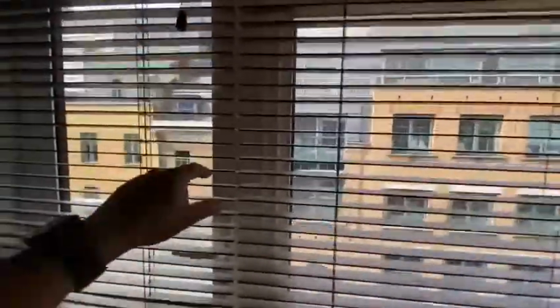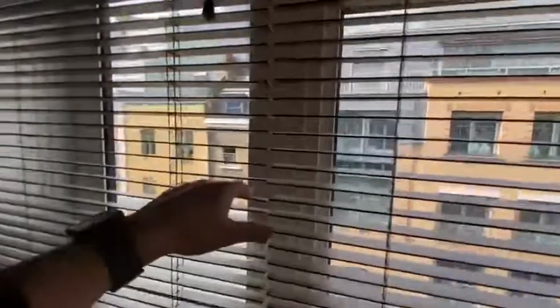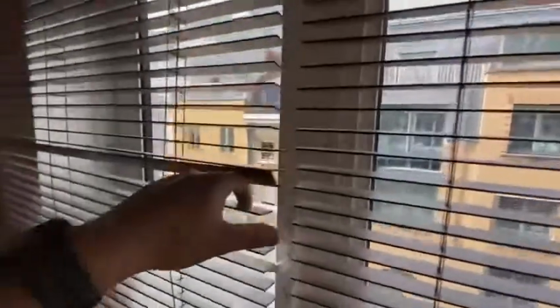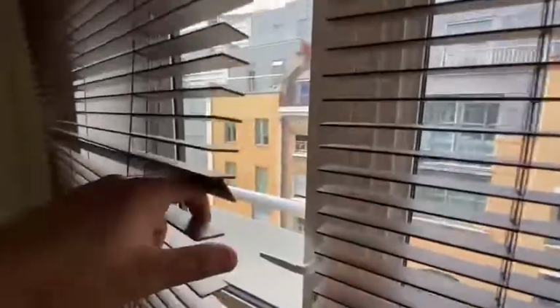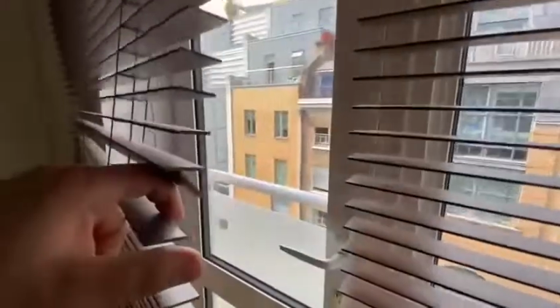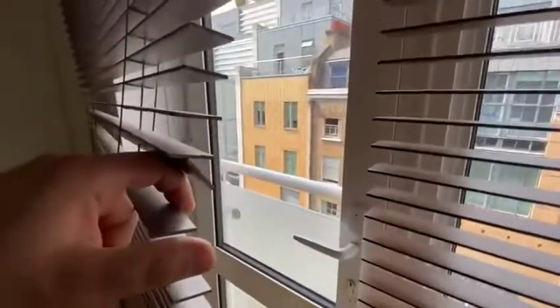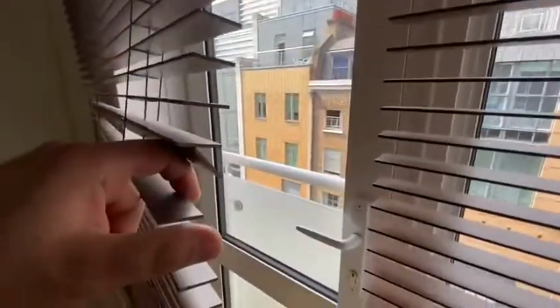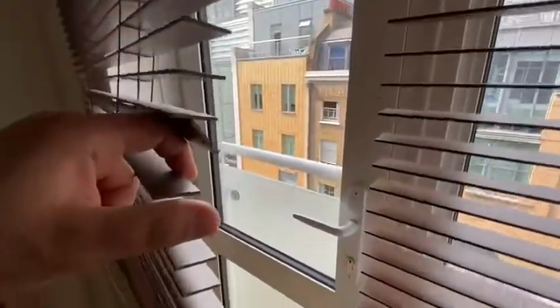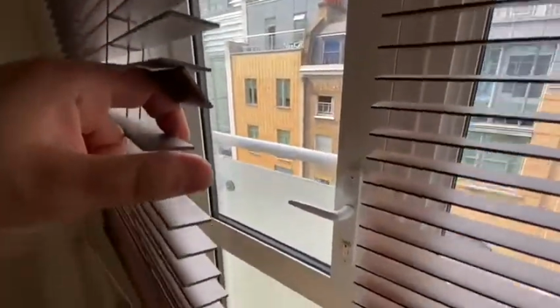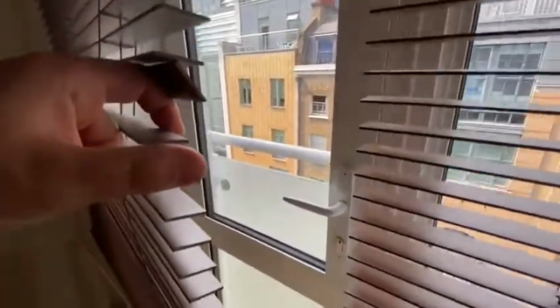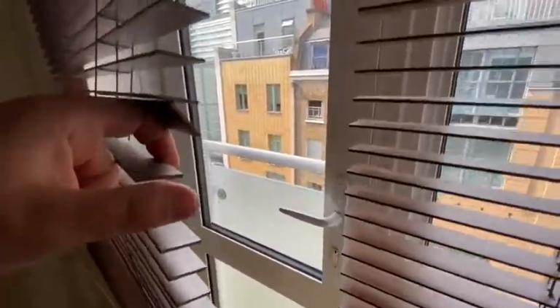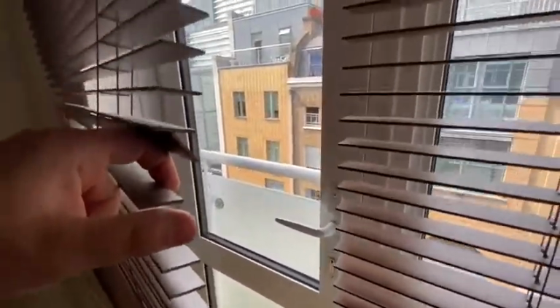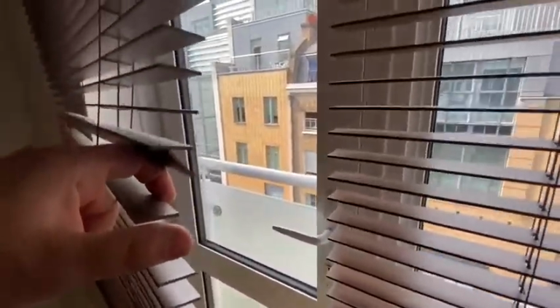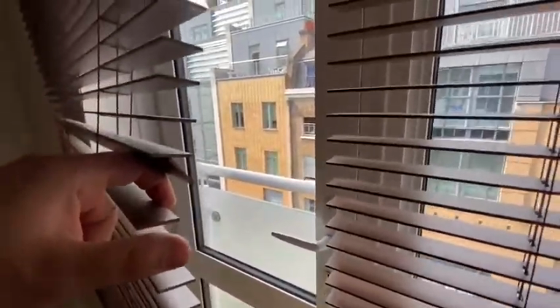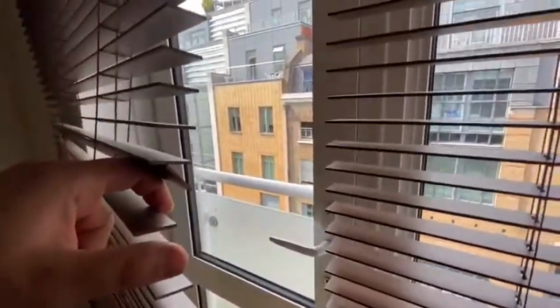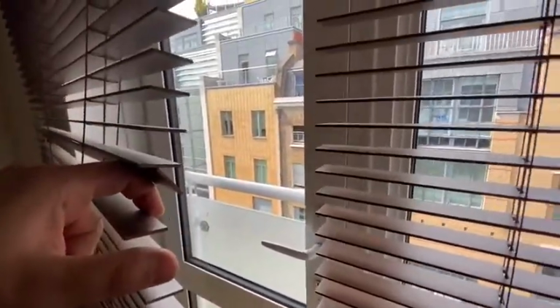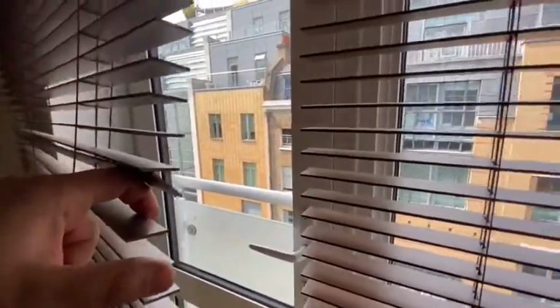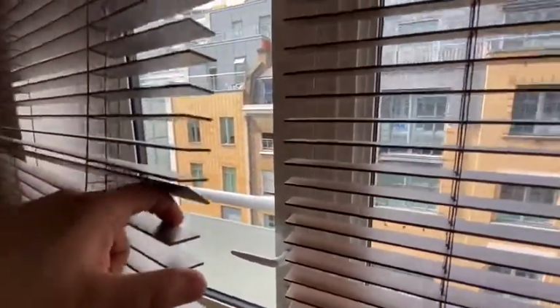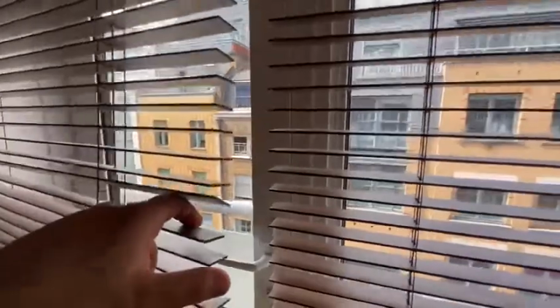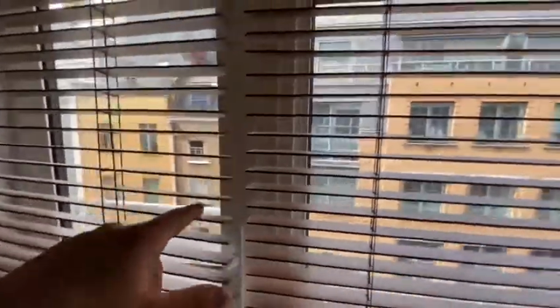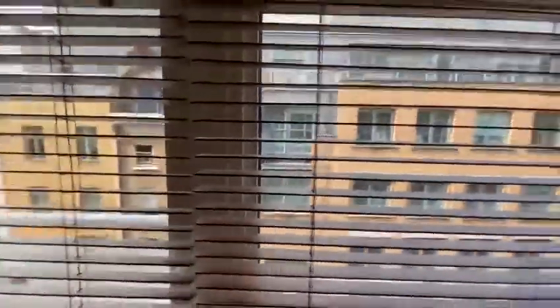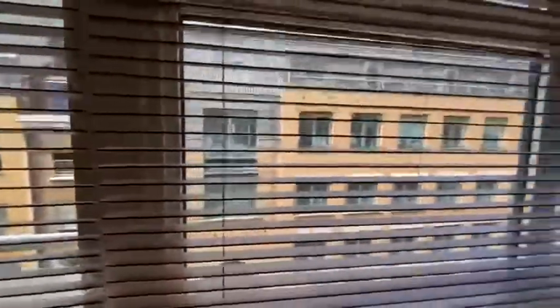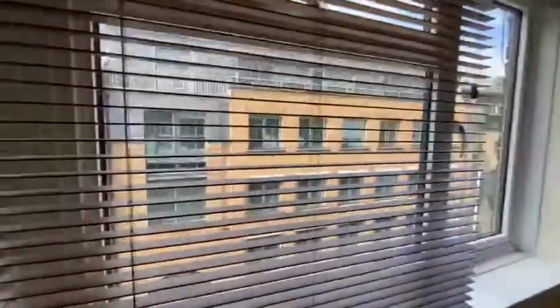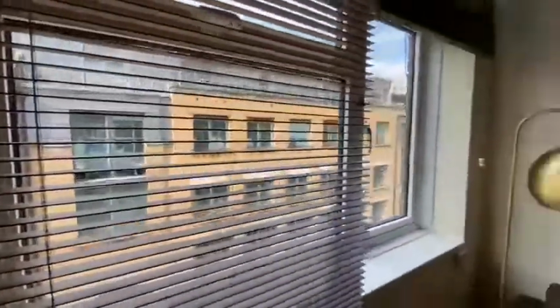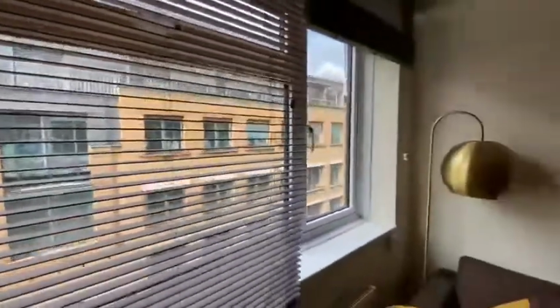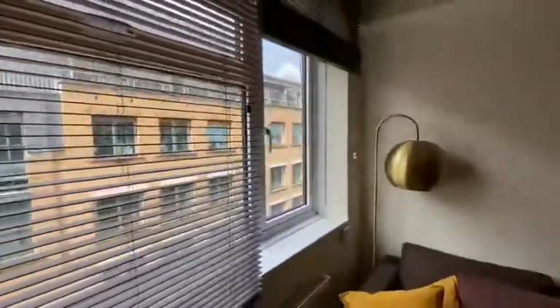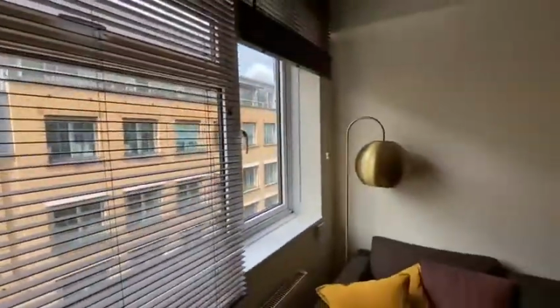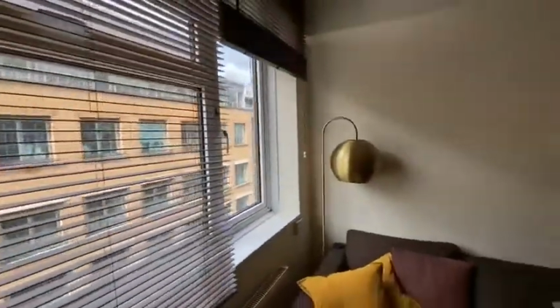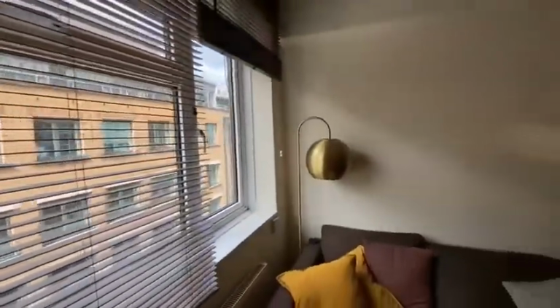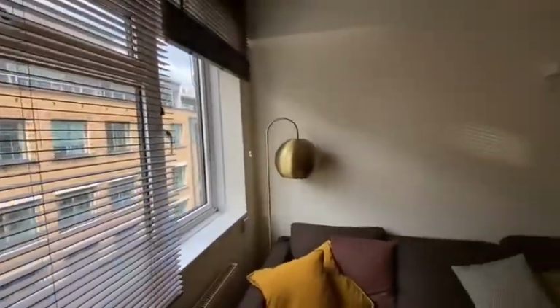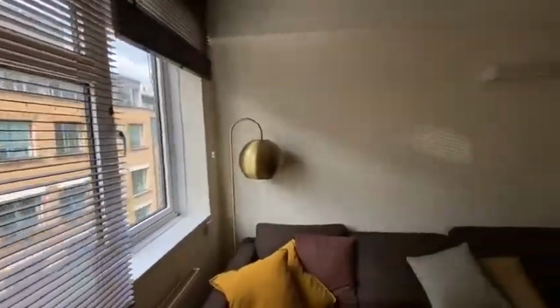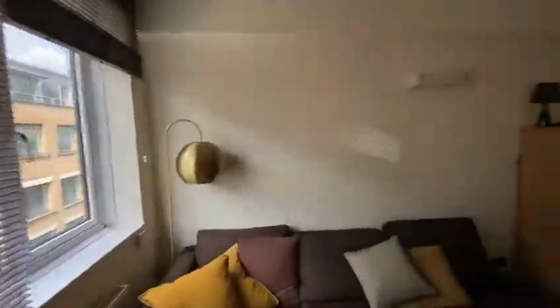It will obviously be fully professionally cleaned. You do have a door to a Juliet balcony — the Juliet balcony does not offer any outside space, but it allows you to open the door to get a breeze into the living room.